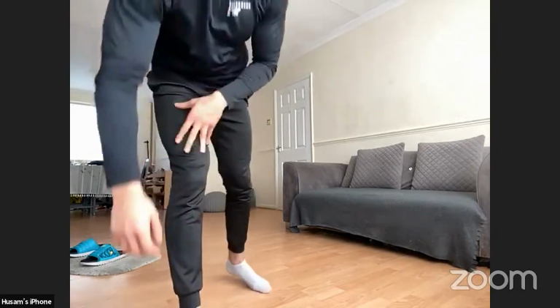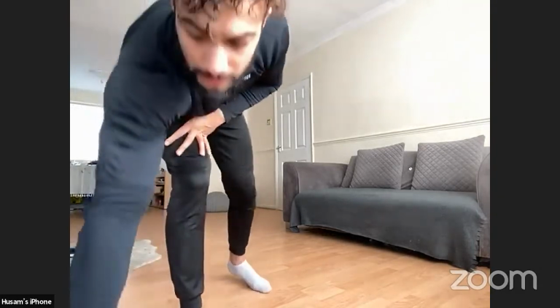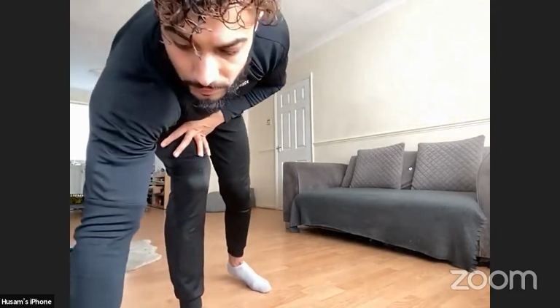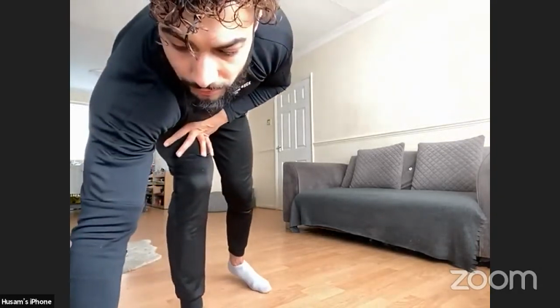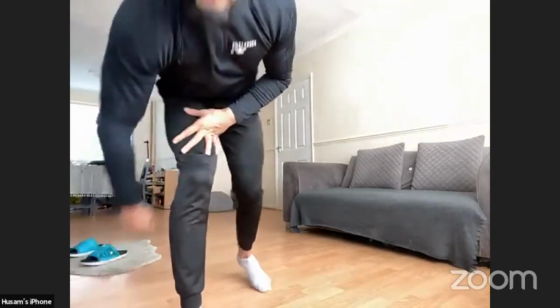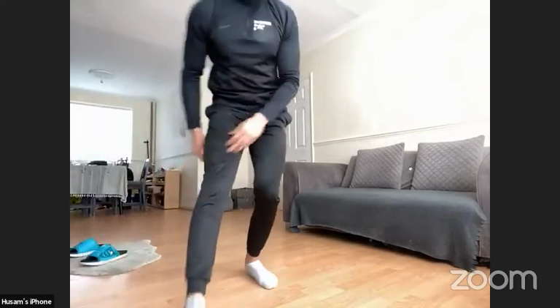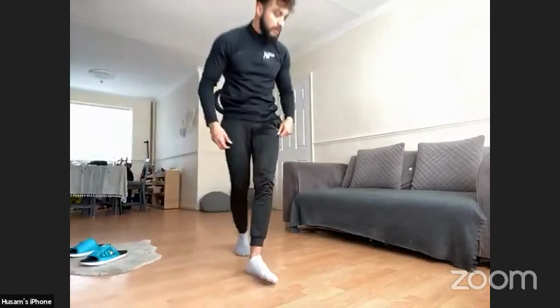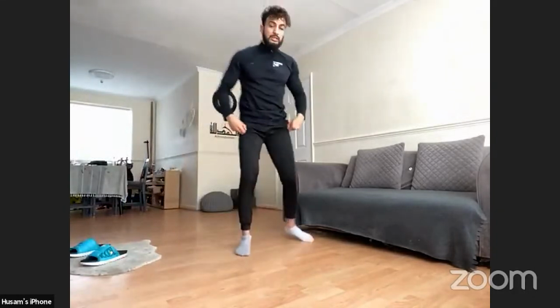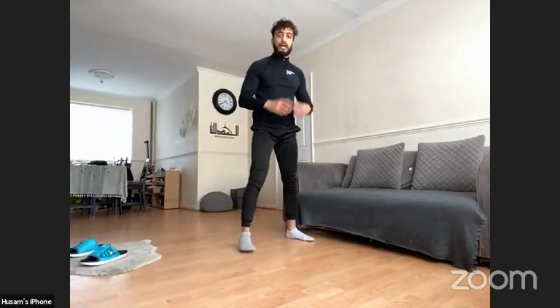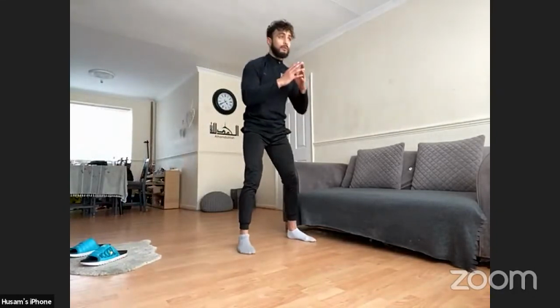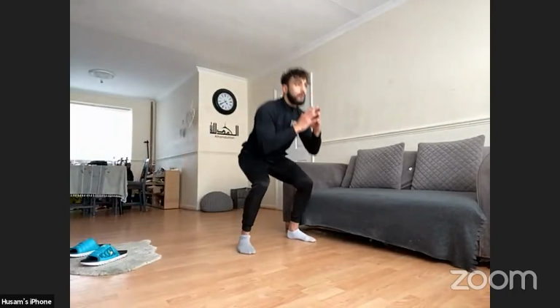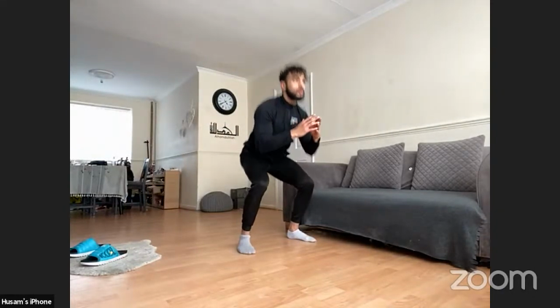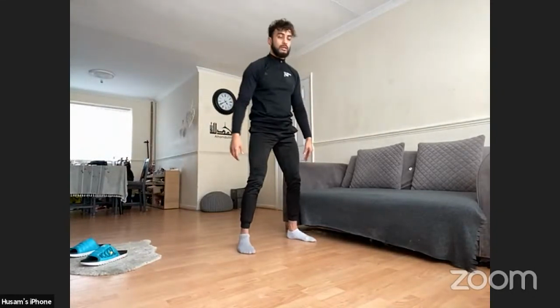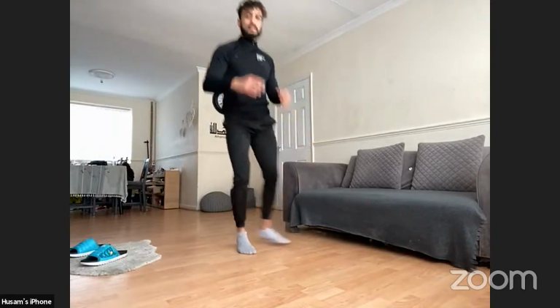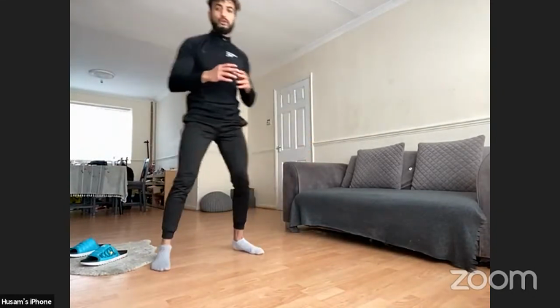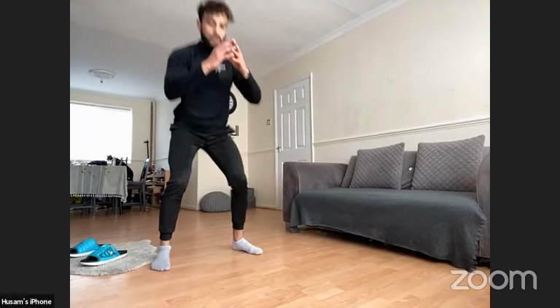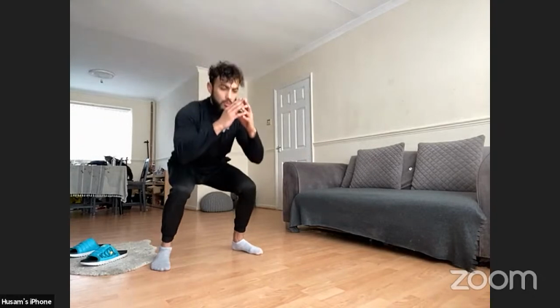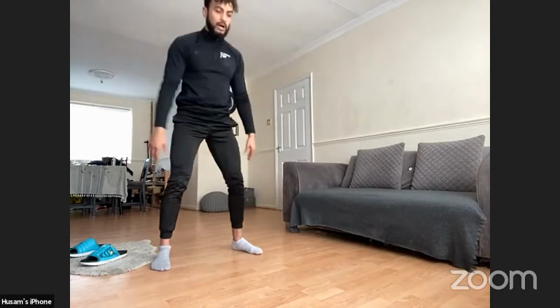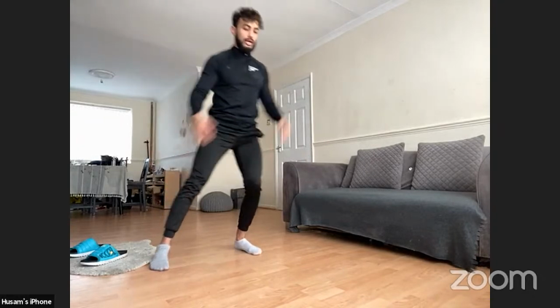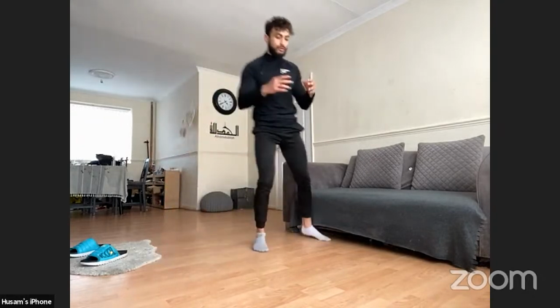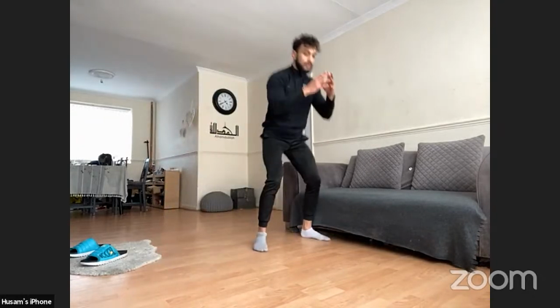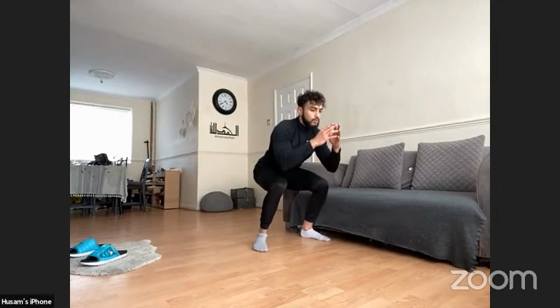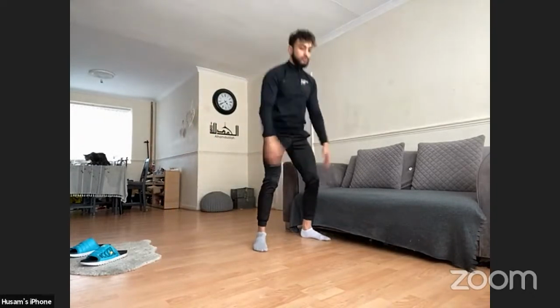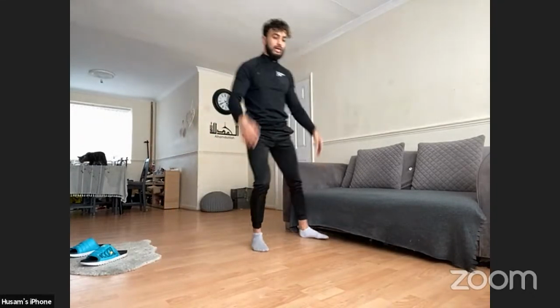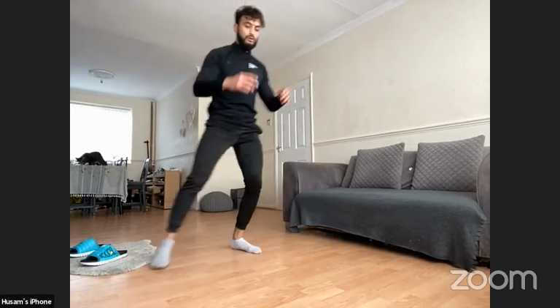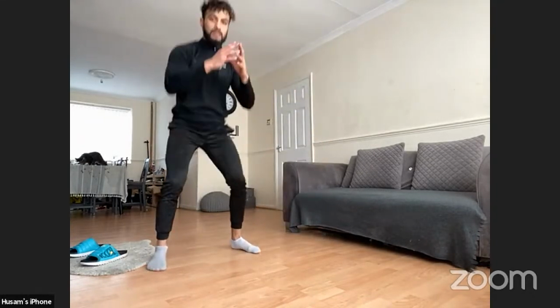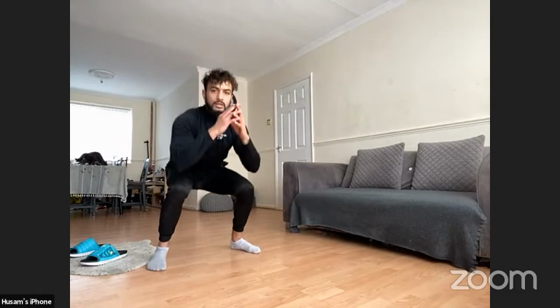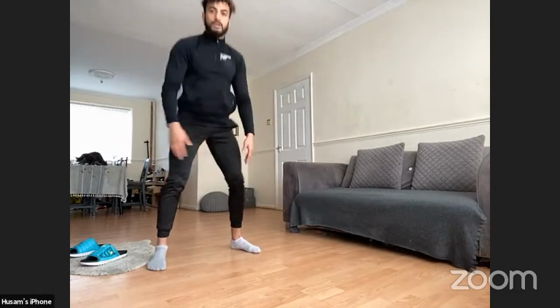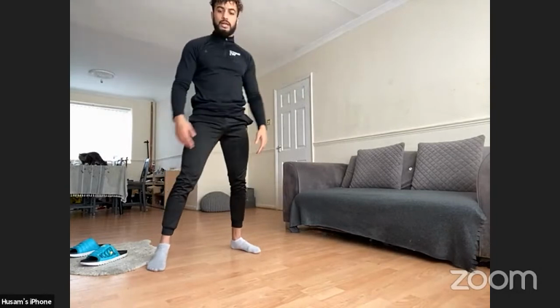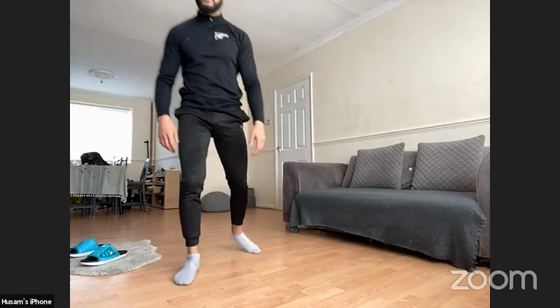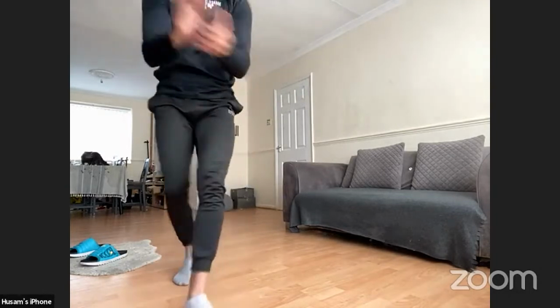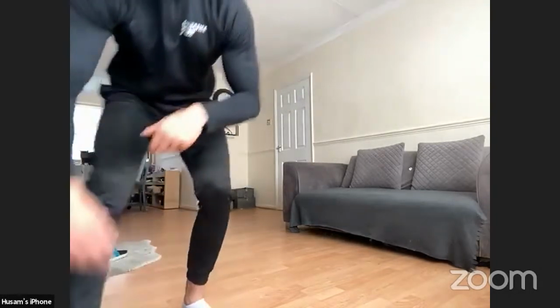Next one: one squat, then side-step across; one squat, side-step across — repeating that pattern. Nice and light on the feet, you don't need to go down too low, just enough to feel it on the legs. 40 seconds — let's go.